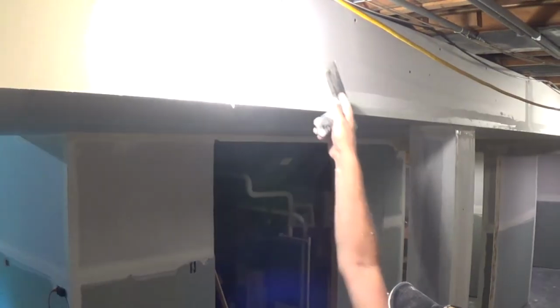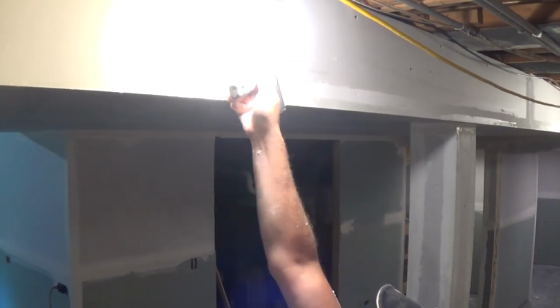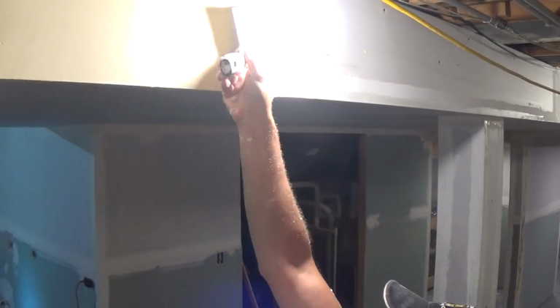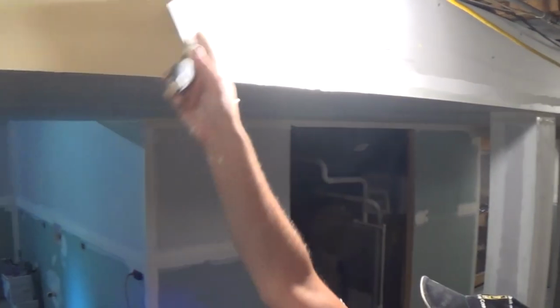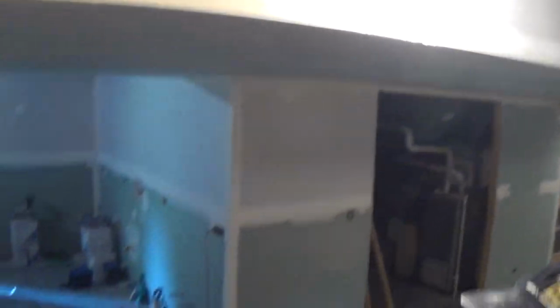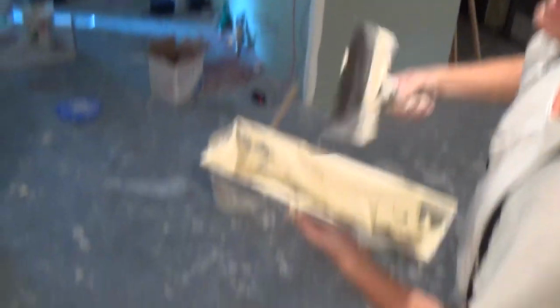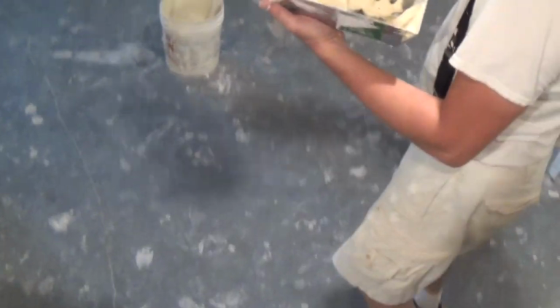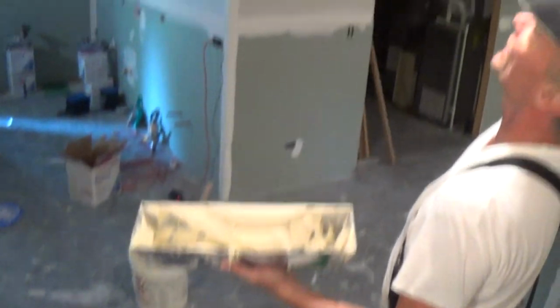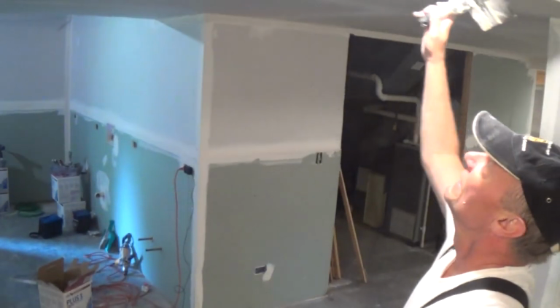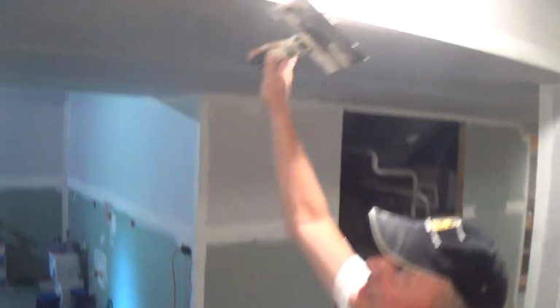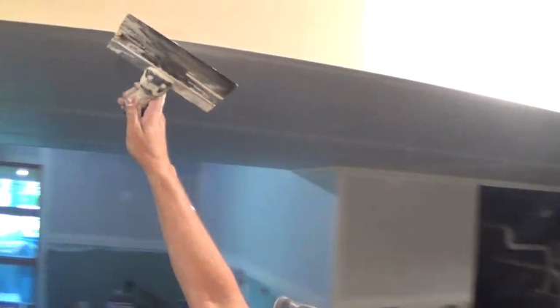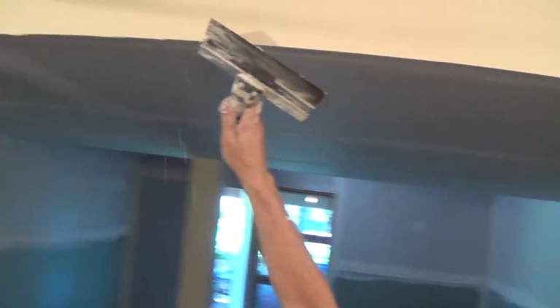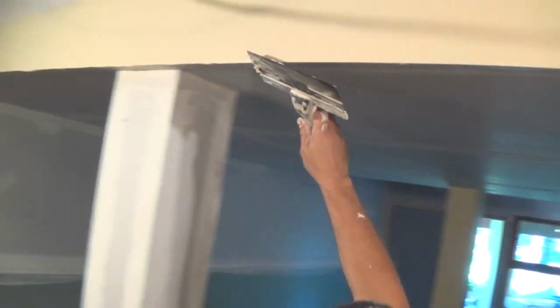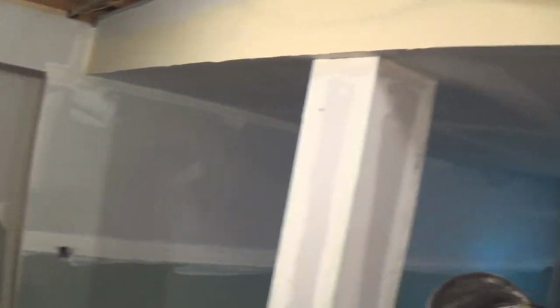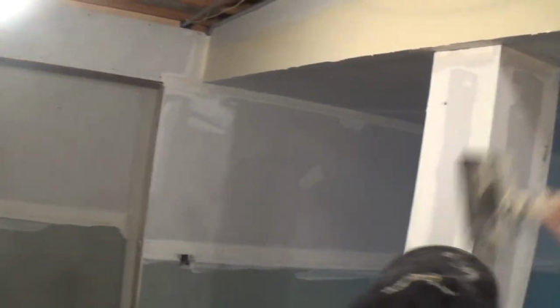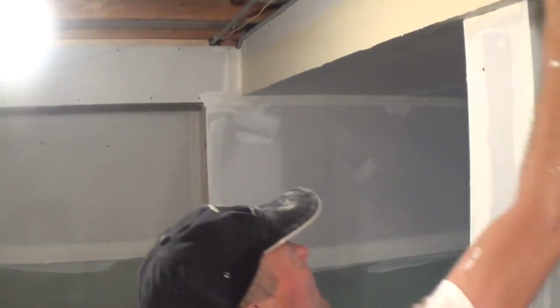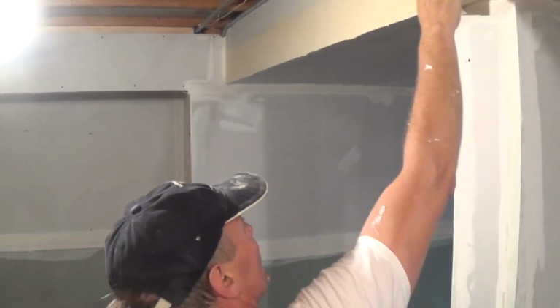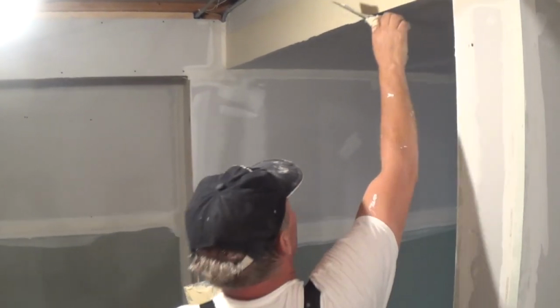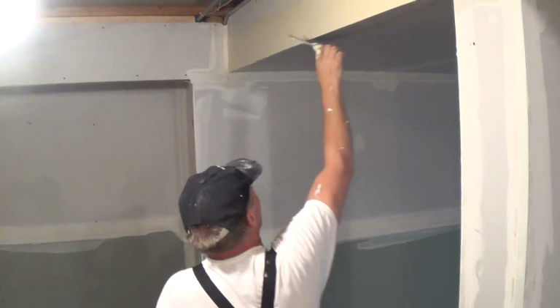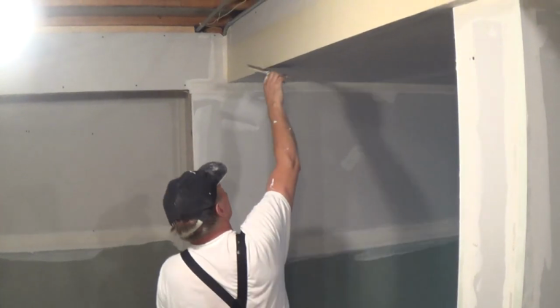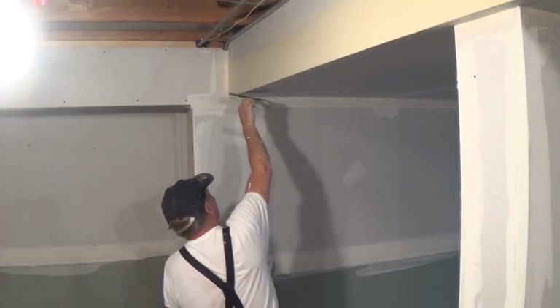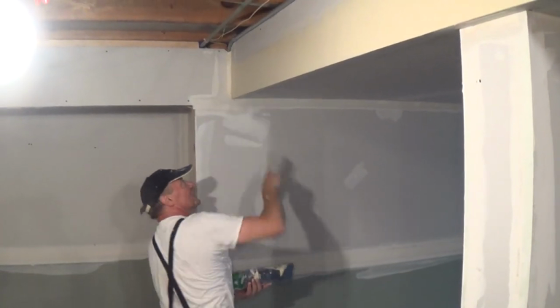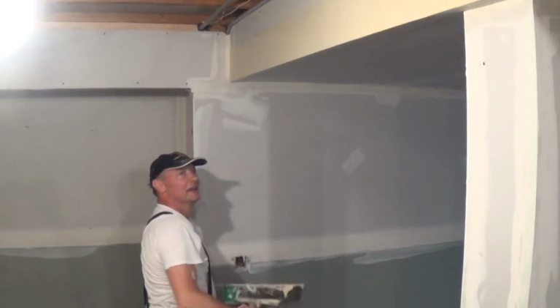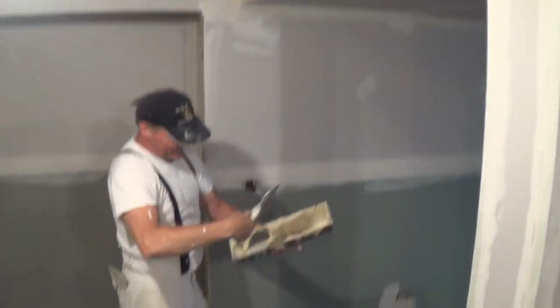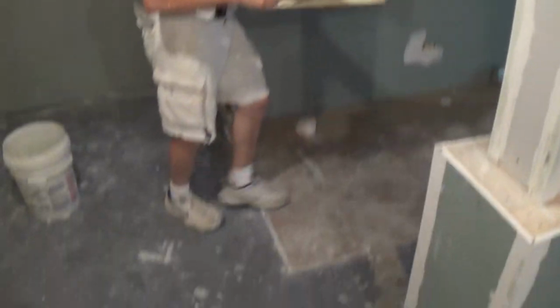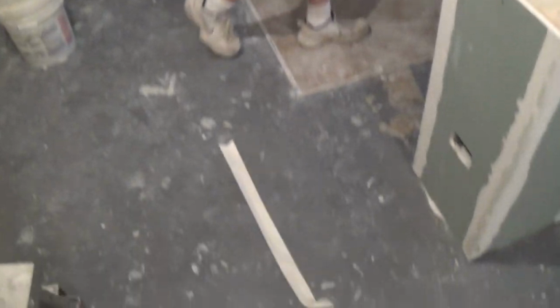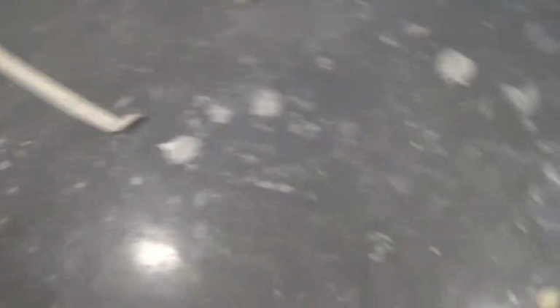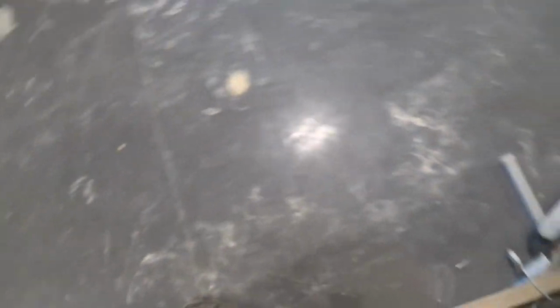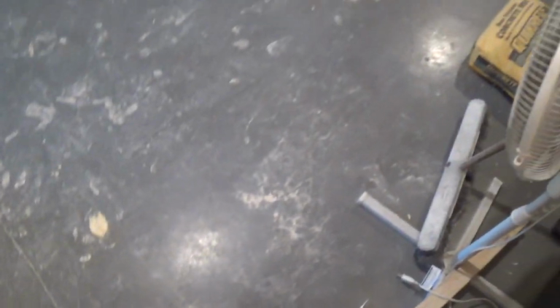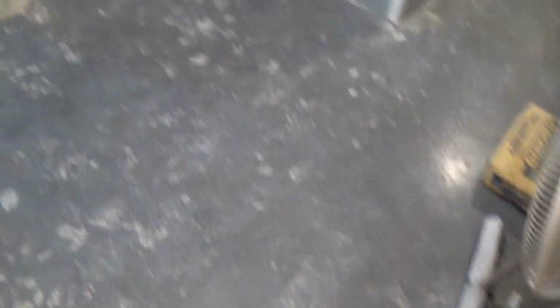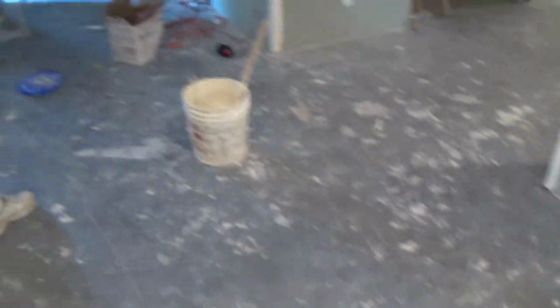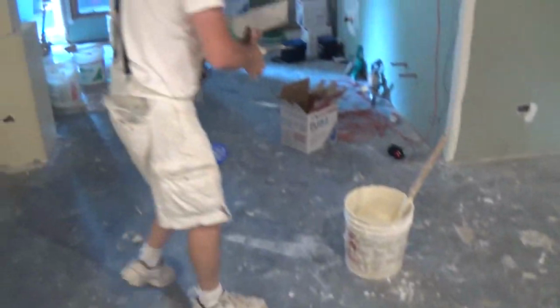That mud's dropping in my pan, by the way, guys. It's not landing on the floor. He's just not showing it — he's showing me what I'm doing up there. But the really neat thing was how that mud just landed right in my pan. Now I'll show you the underneath side of the soffit too.